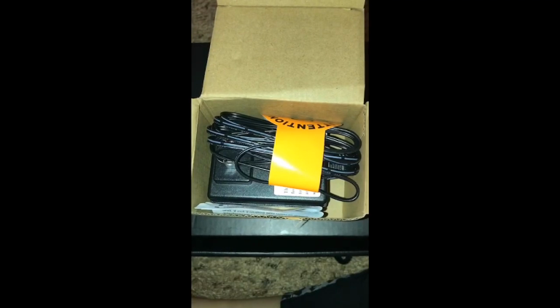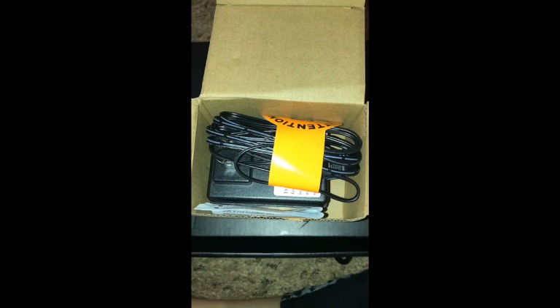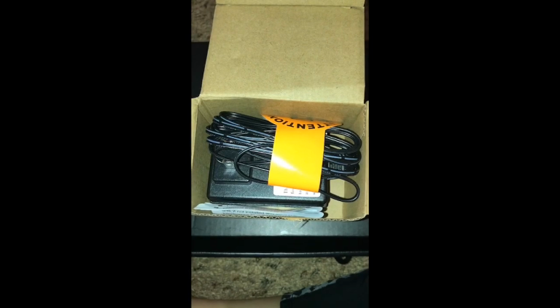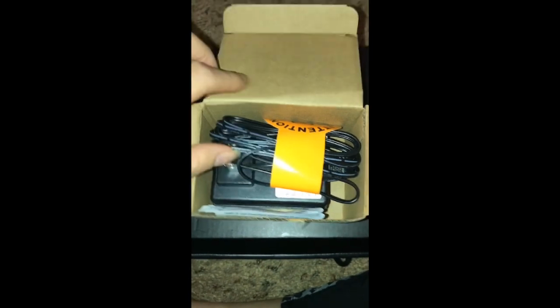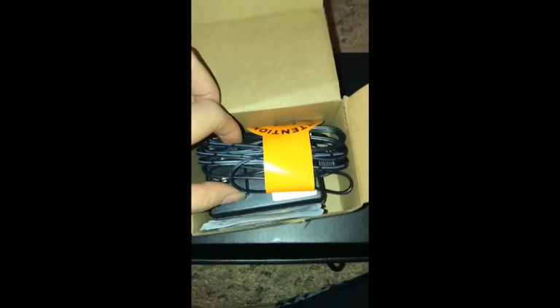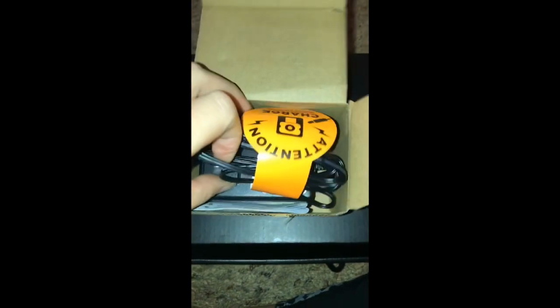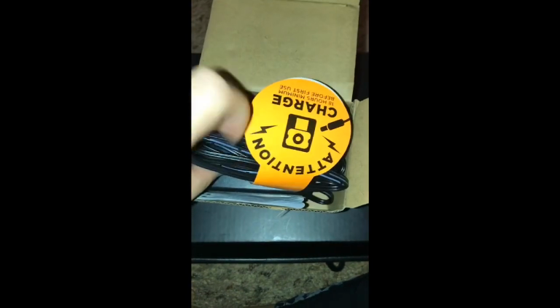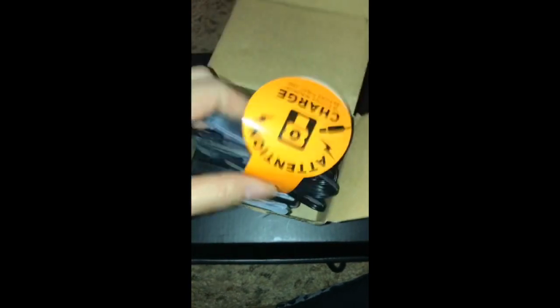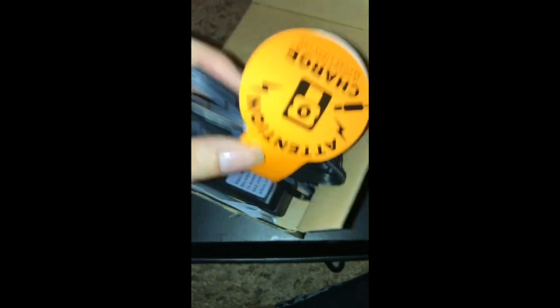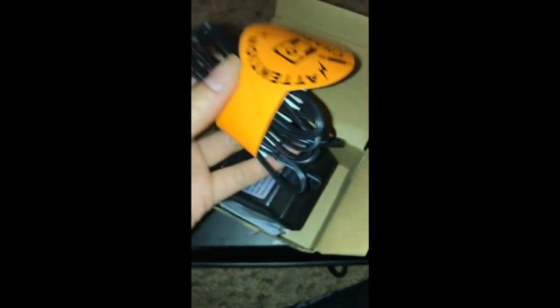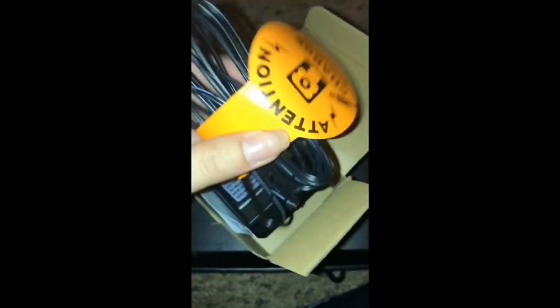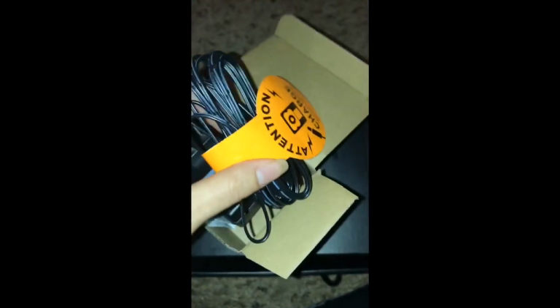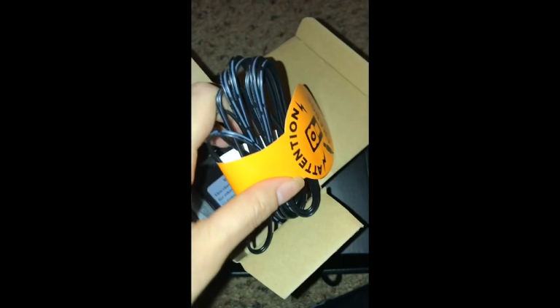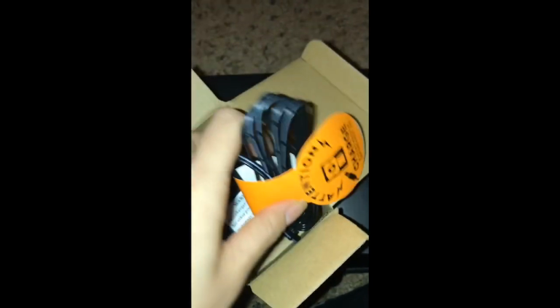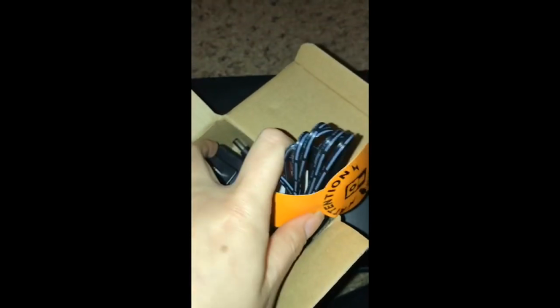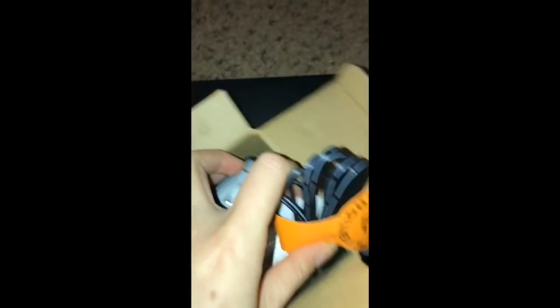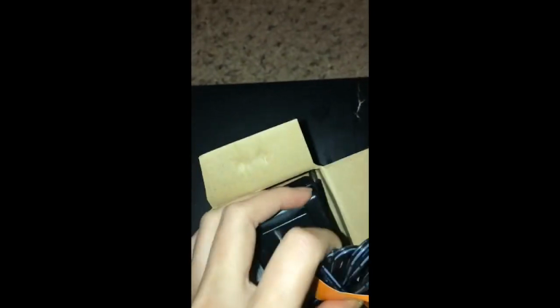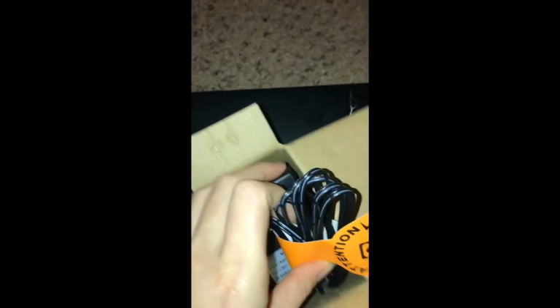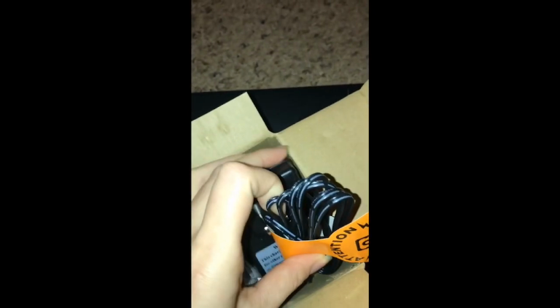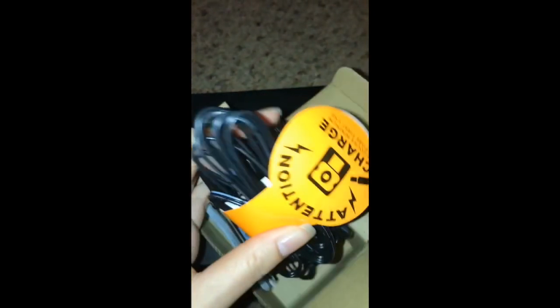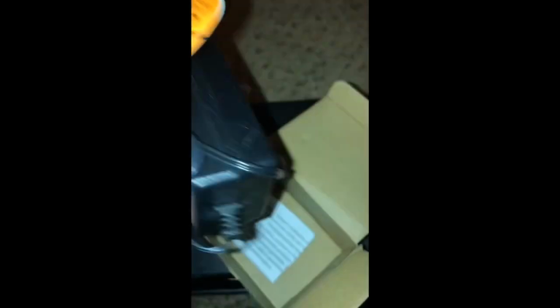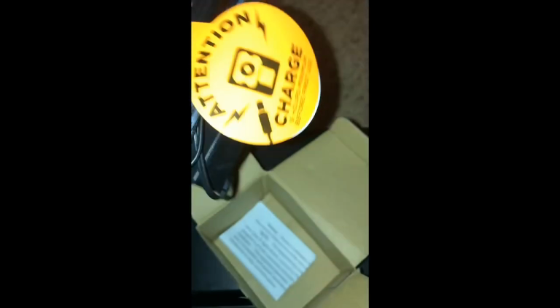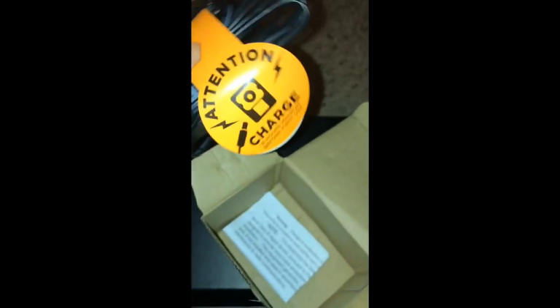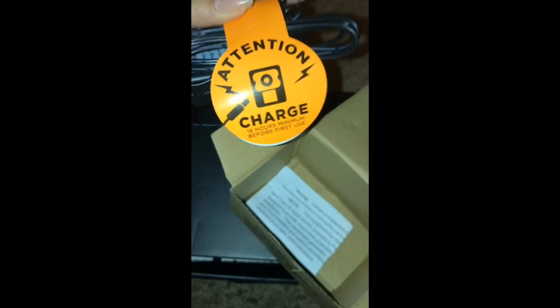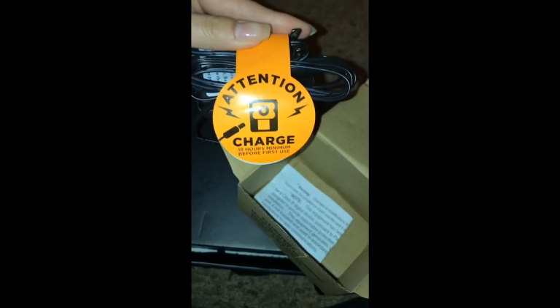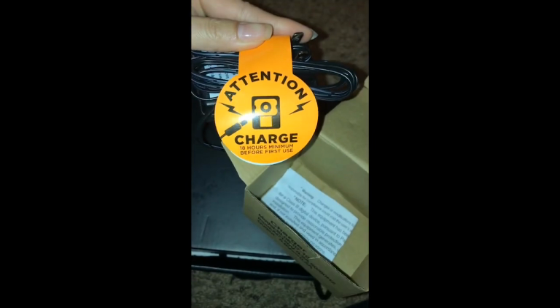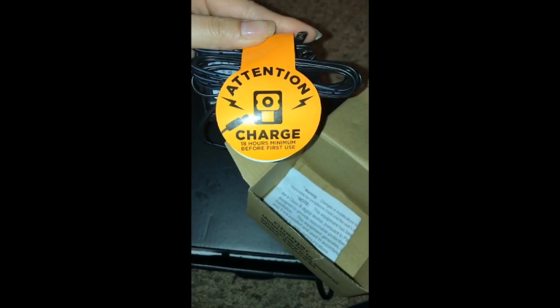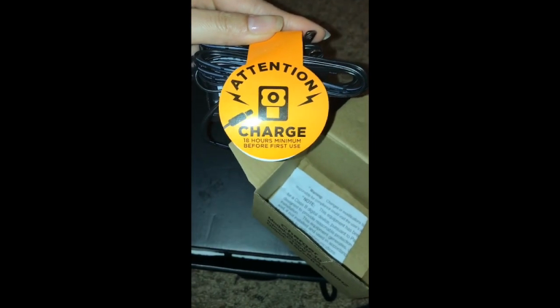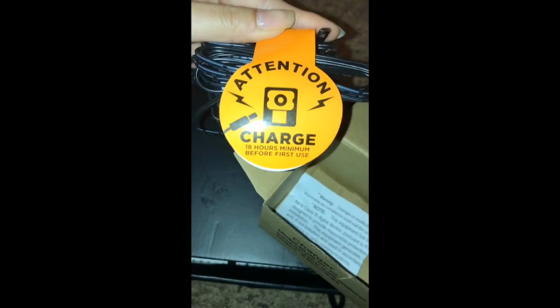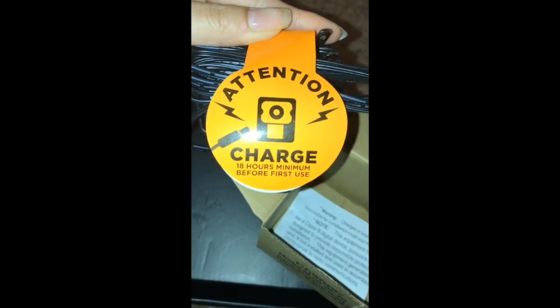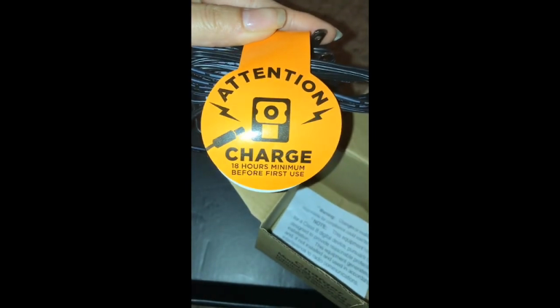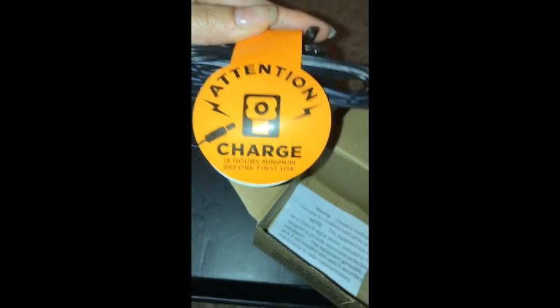This is what the charger looks like. It has an orange sticker that says 'Attention: Charge.' The sticker says to charge for 18 hours minimum before first use.